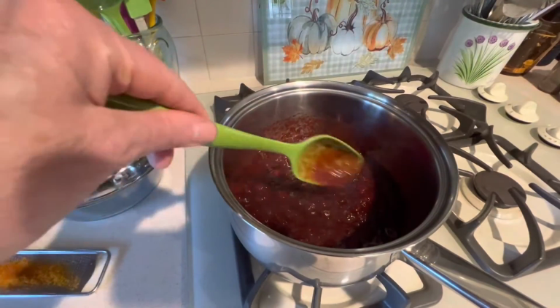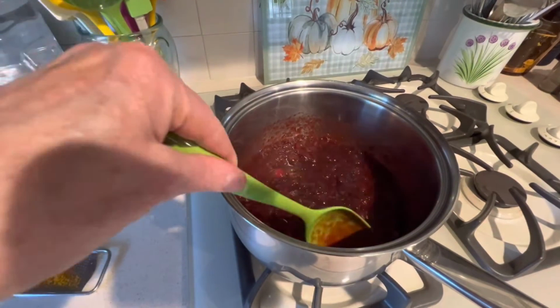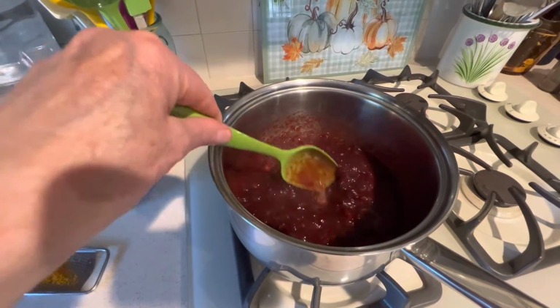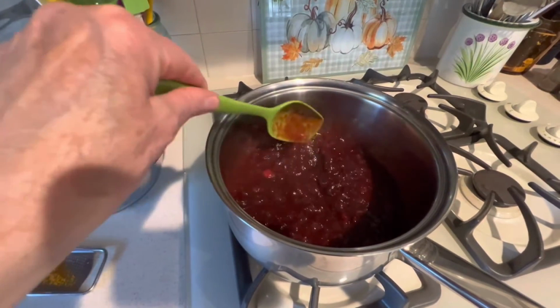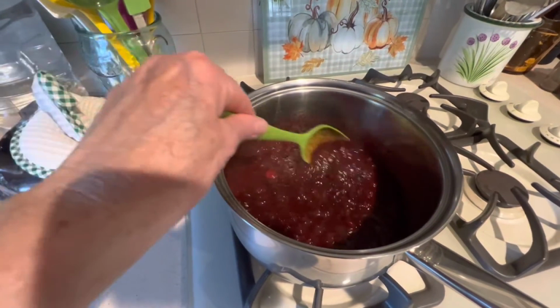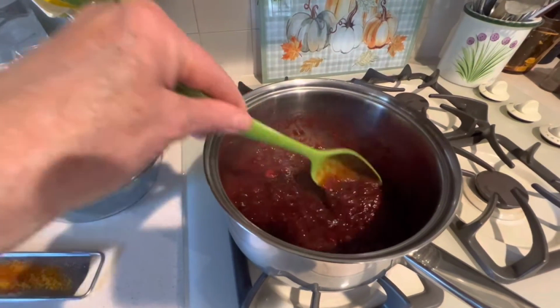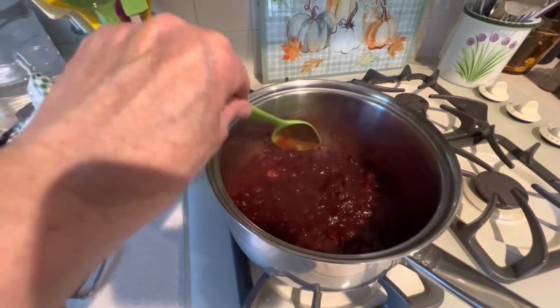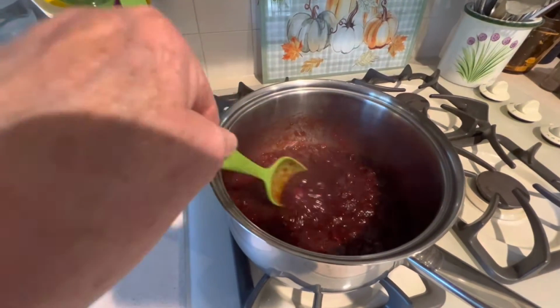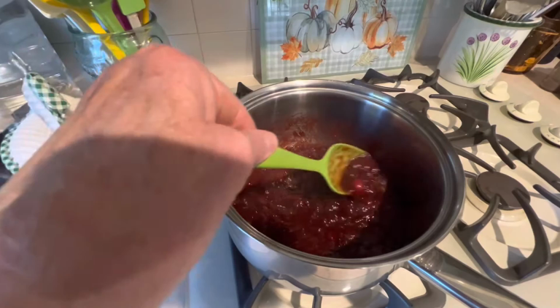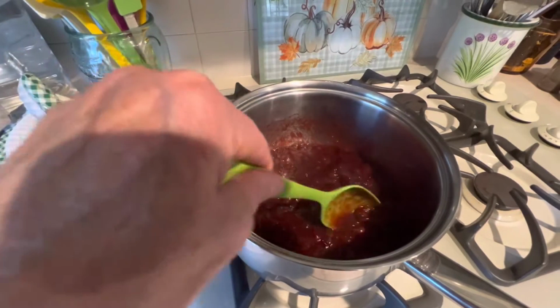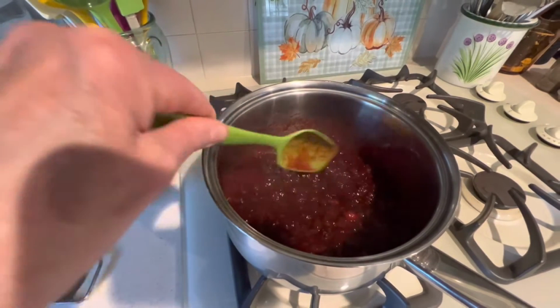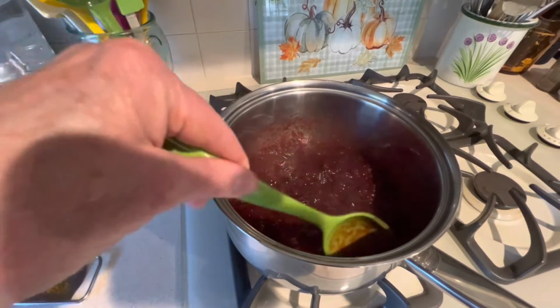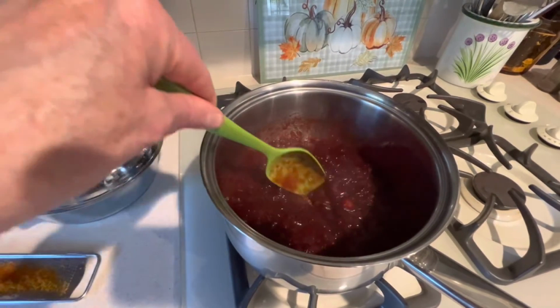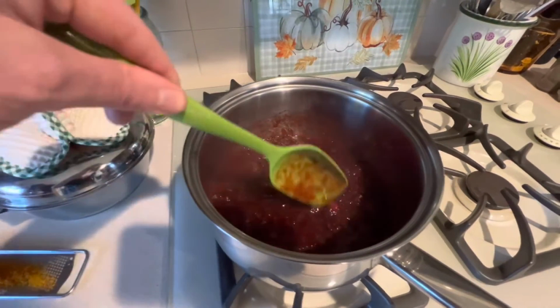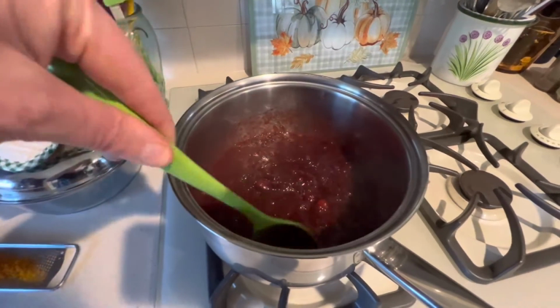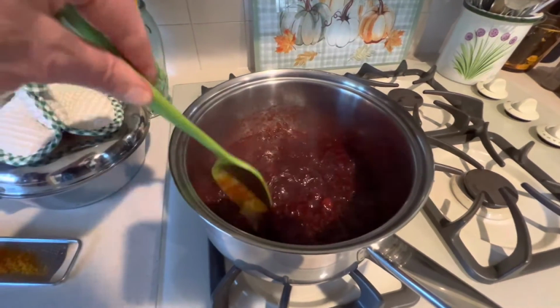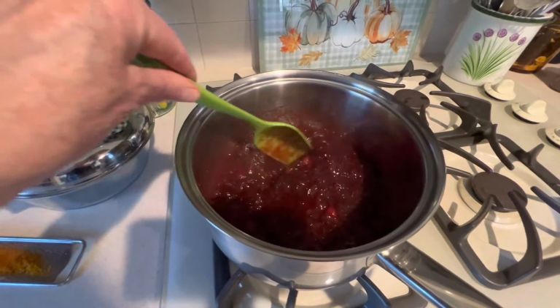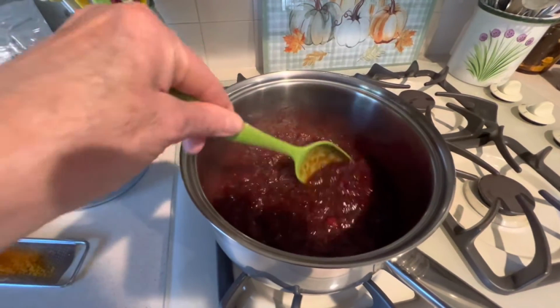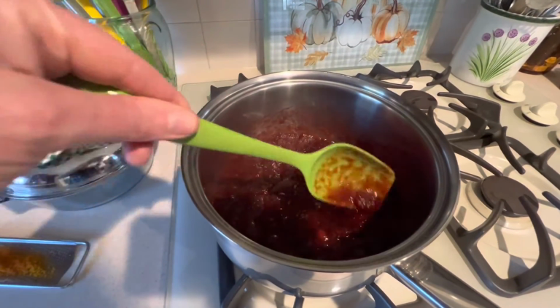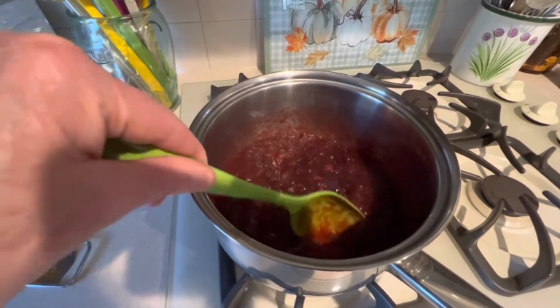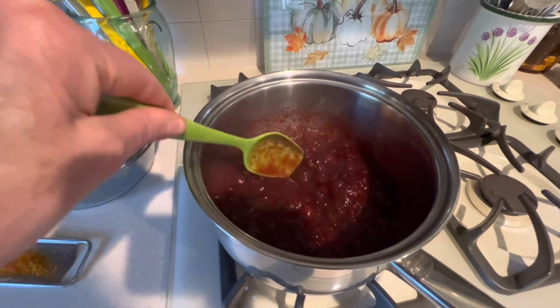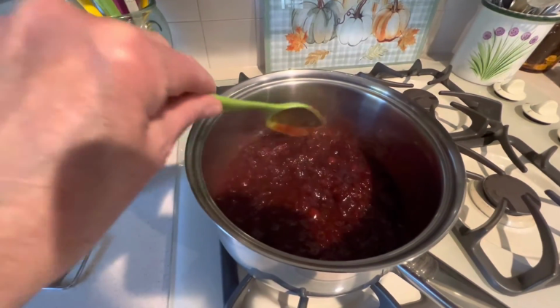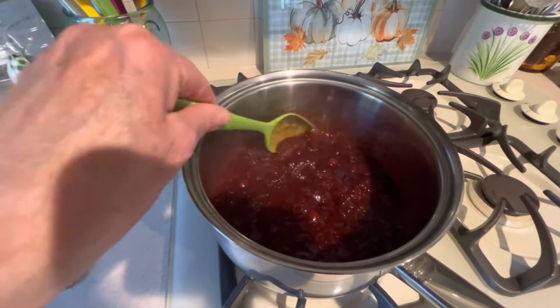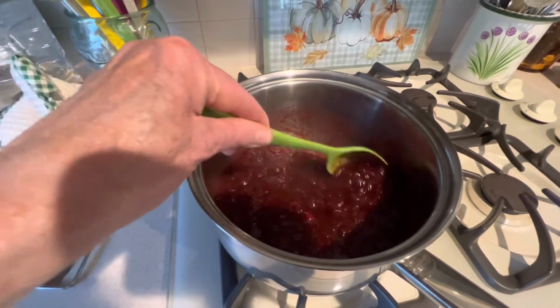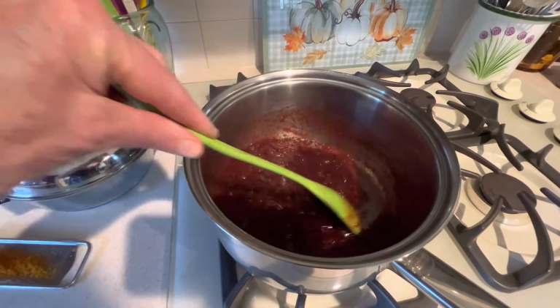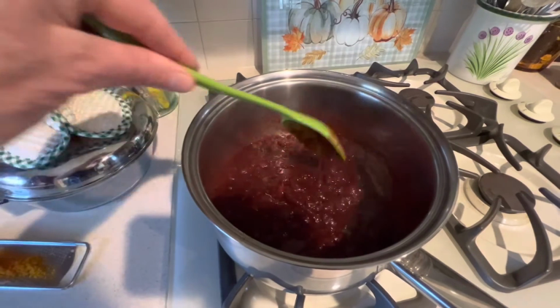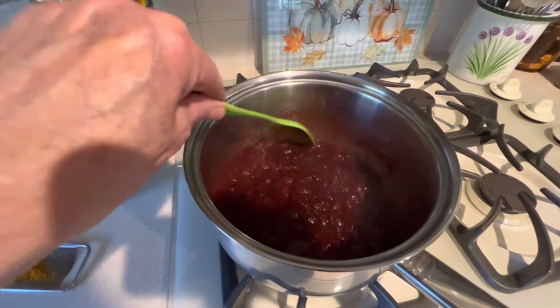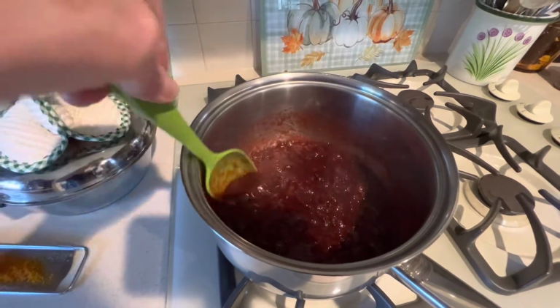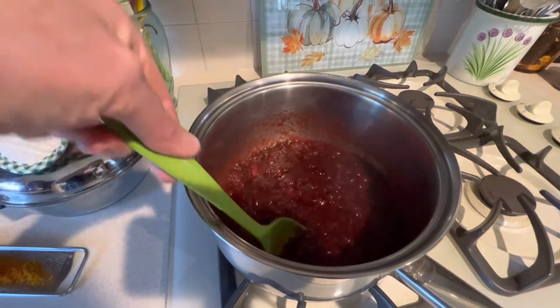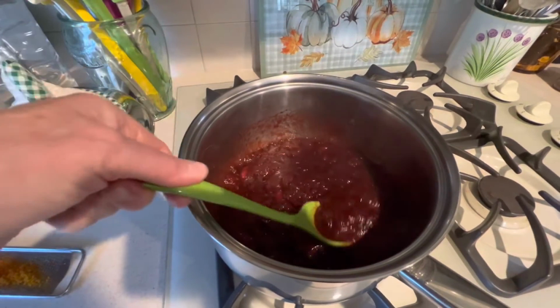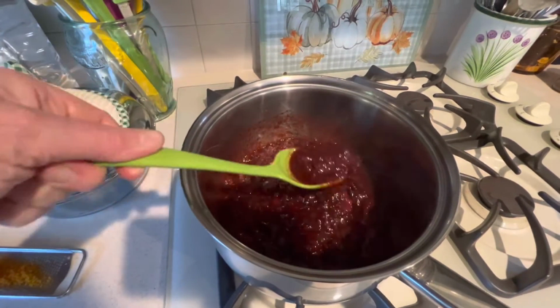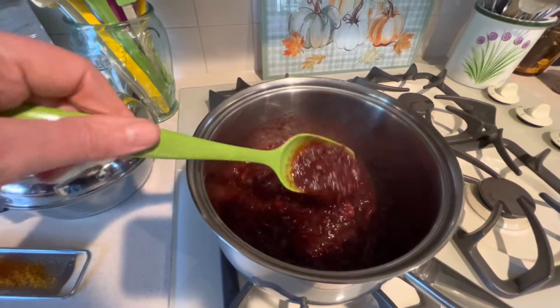After 10 to 15 minutes of simmering, all of your cranberries should have popped and your mixture should be nice and thick. Turn it off and let it cool.